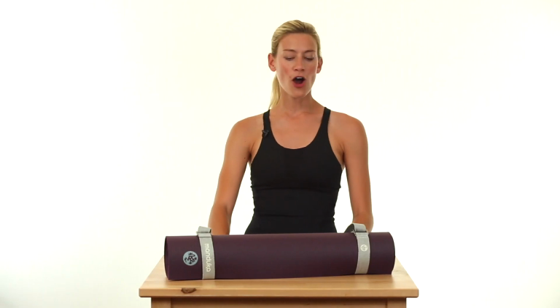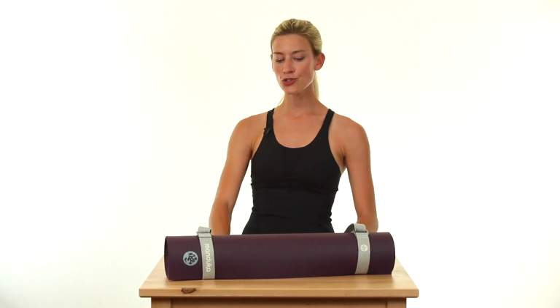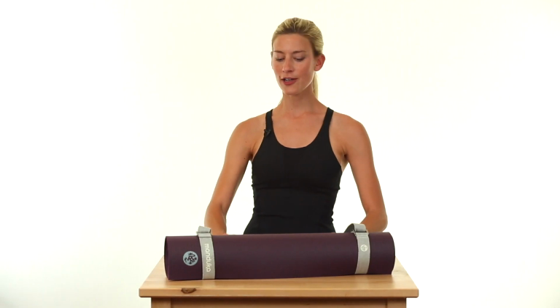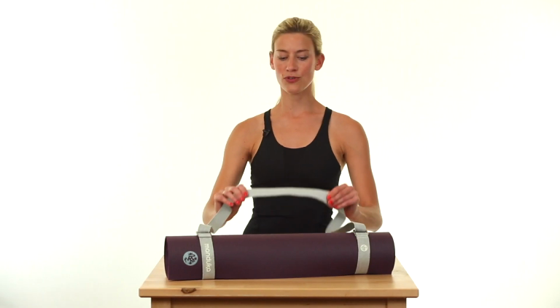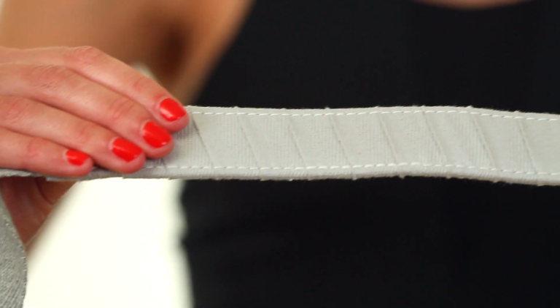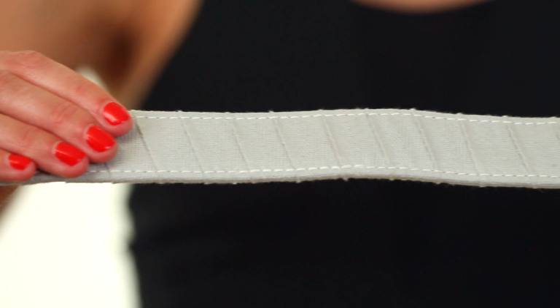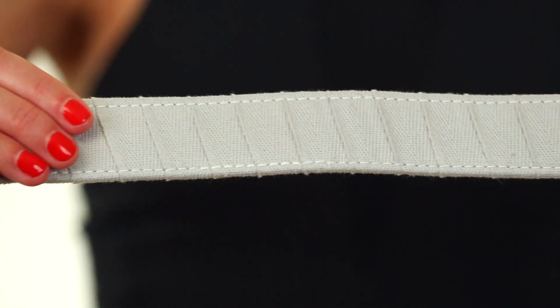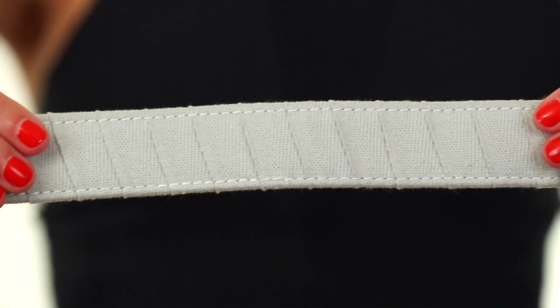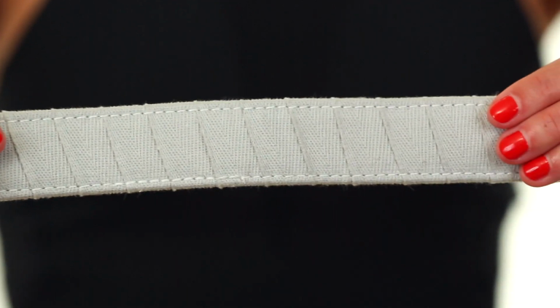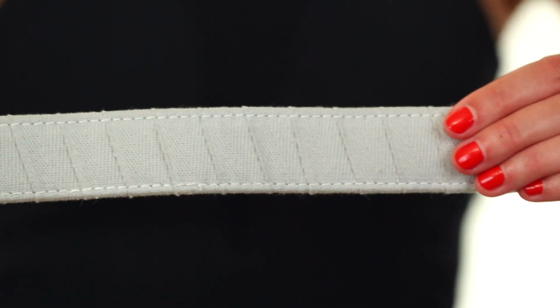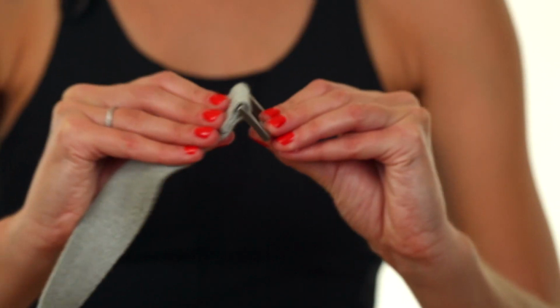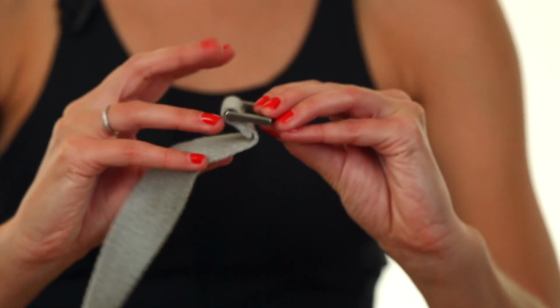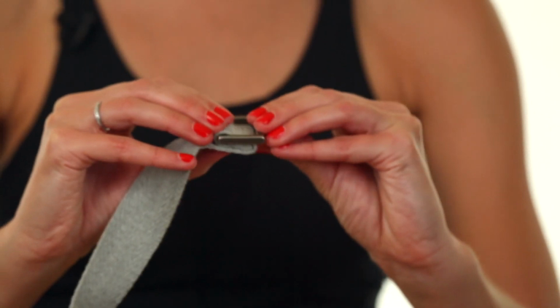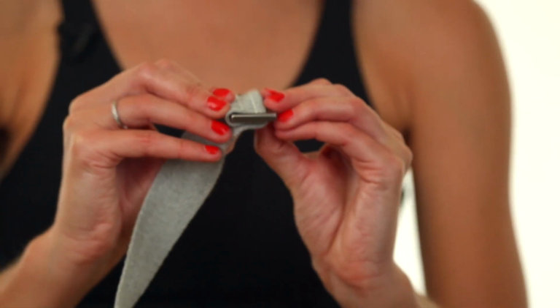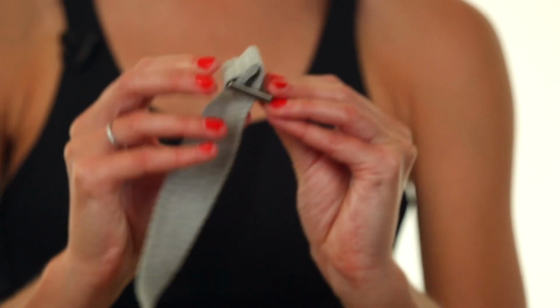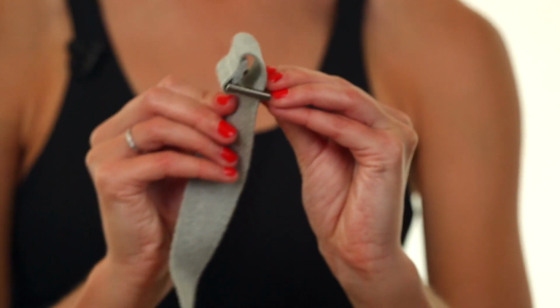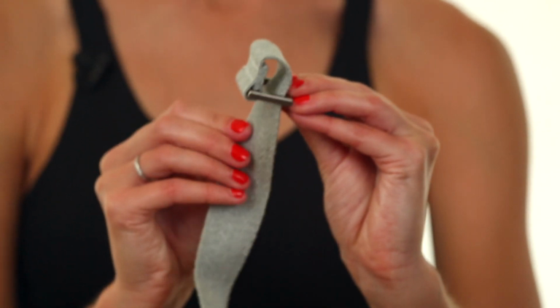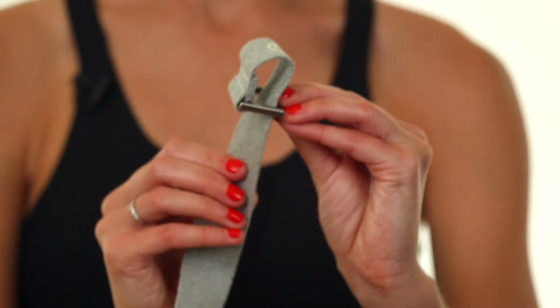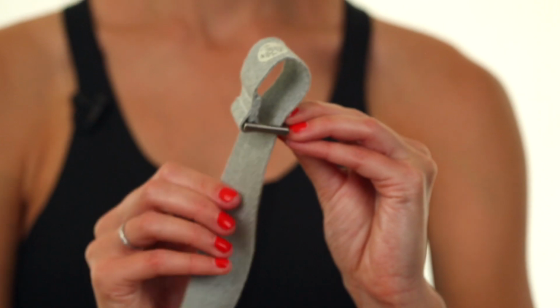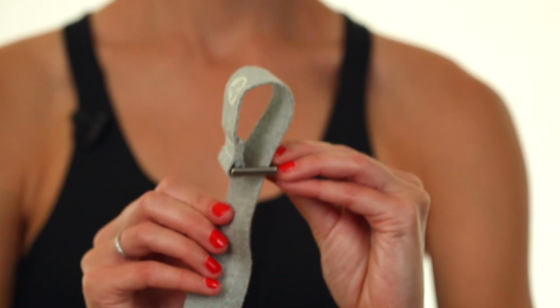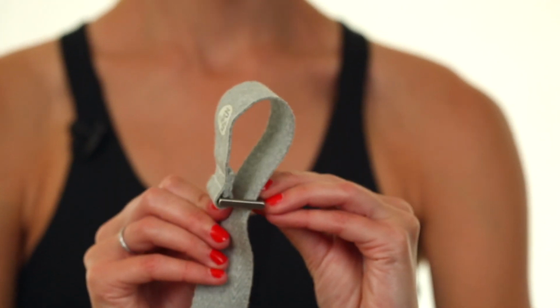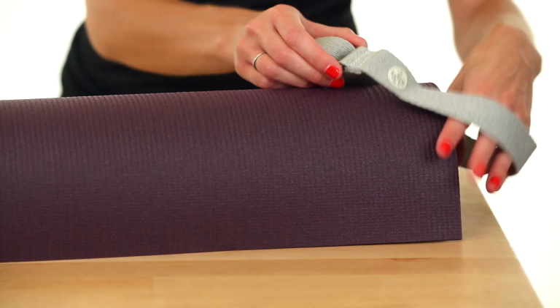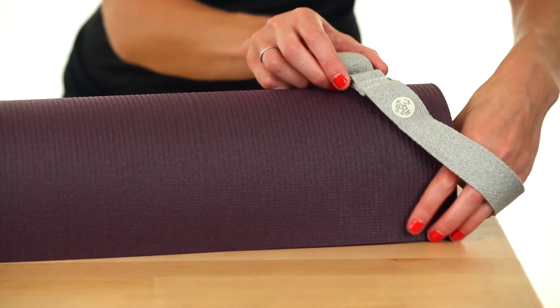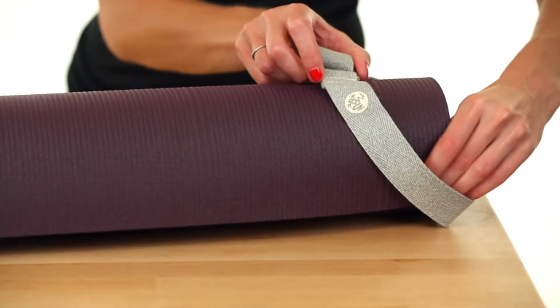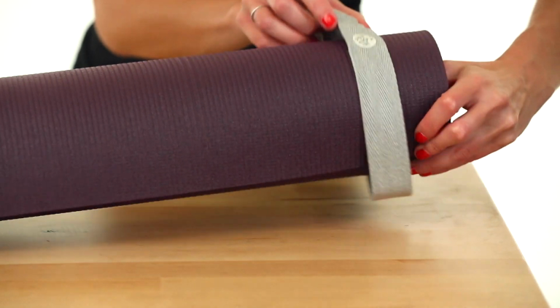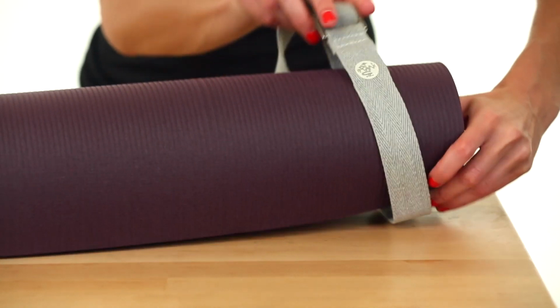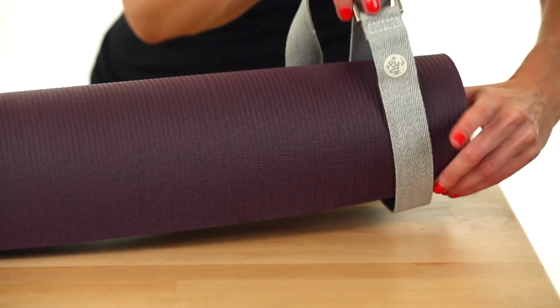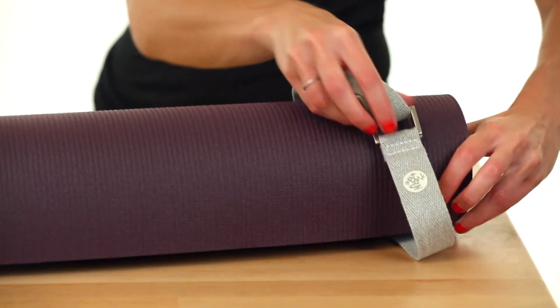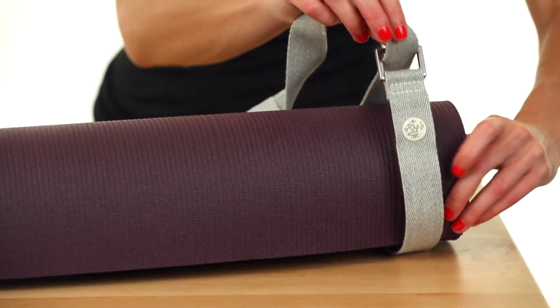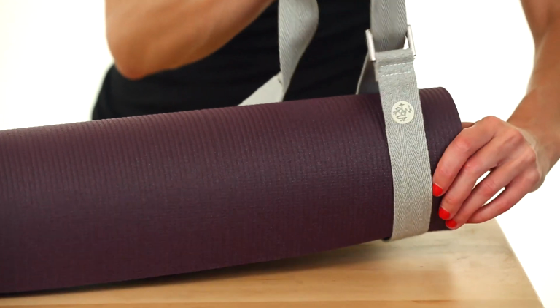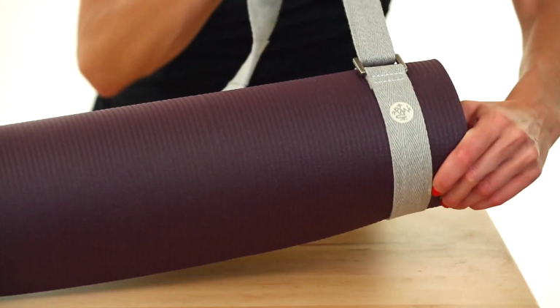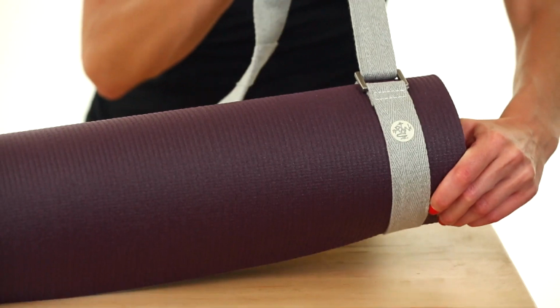Our natural cotton commuter features a really comfortable padded shoulder strap and works on any mat size. Simply loop it around the ends of your mat, tighten, and you're good to go.